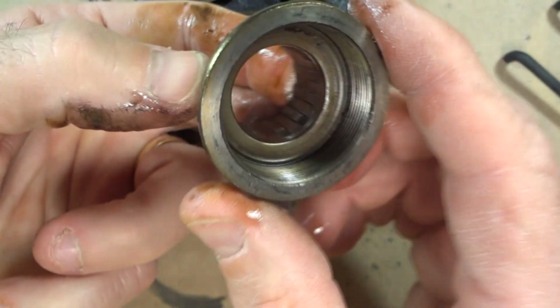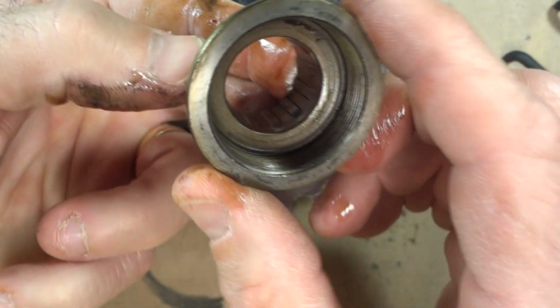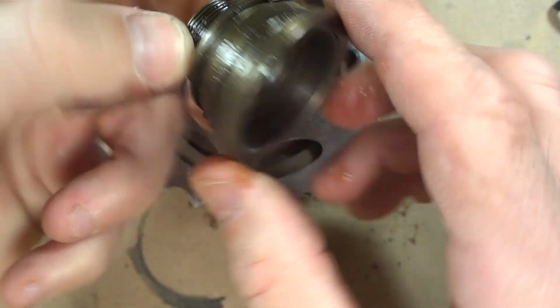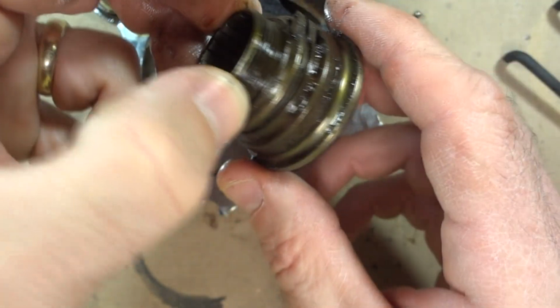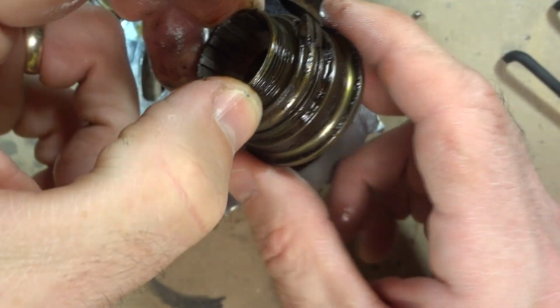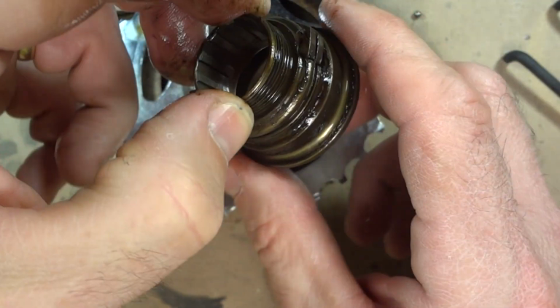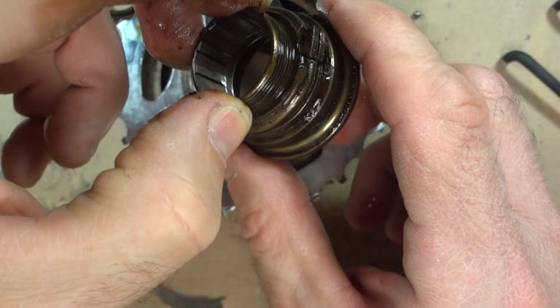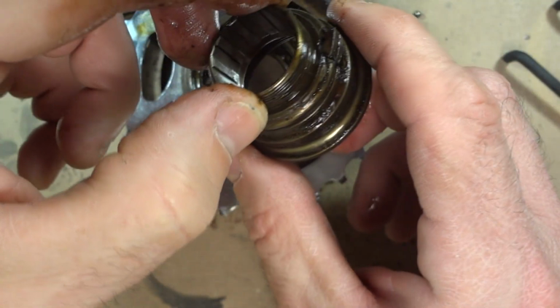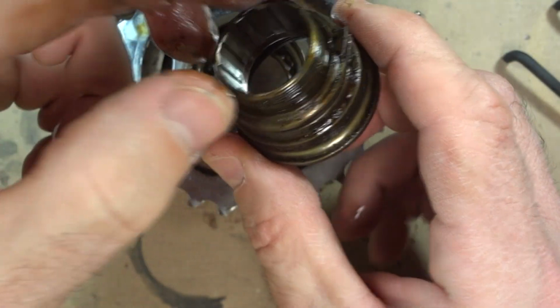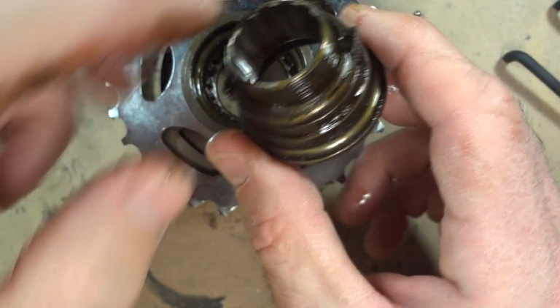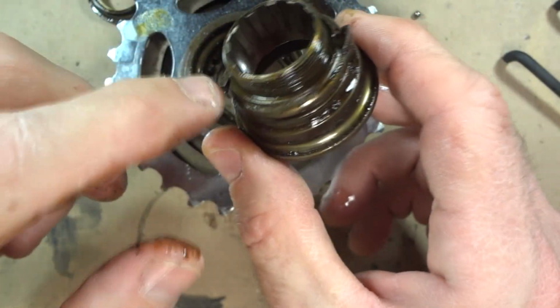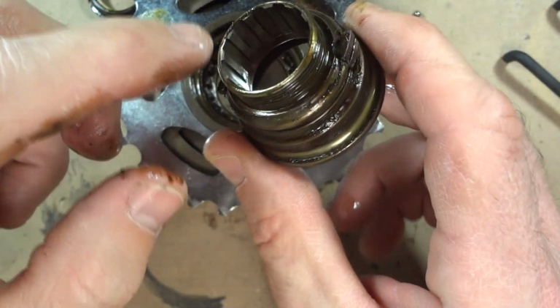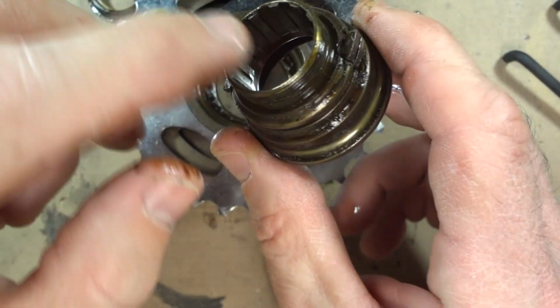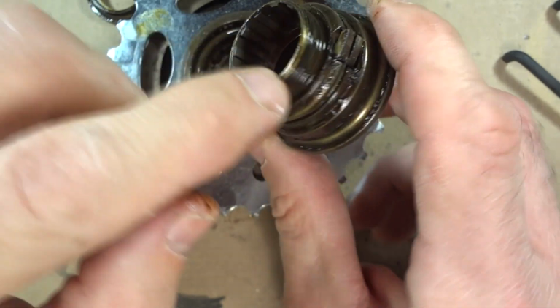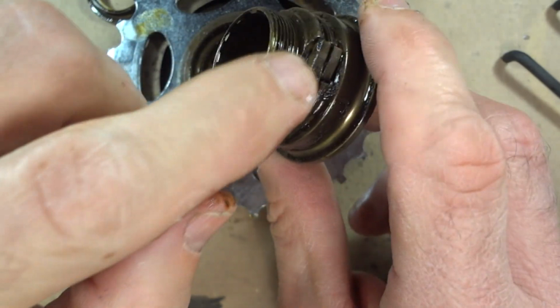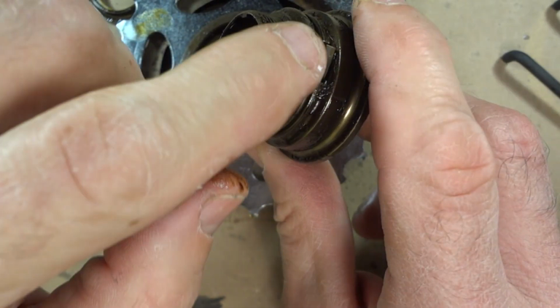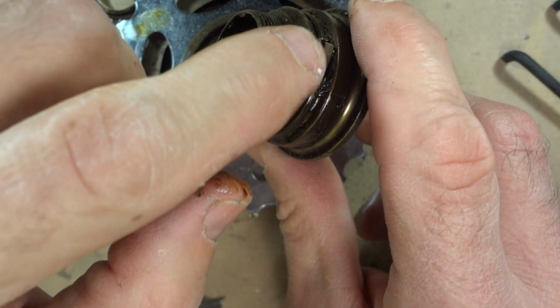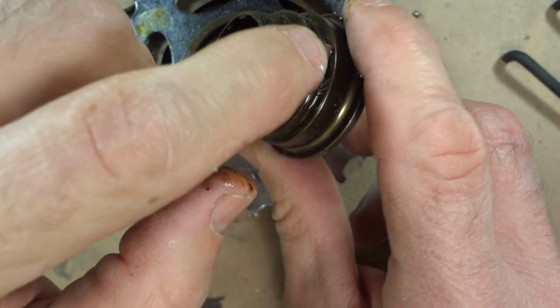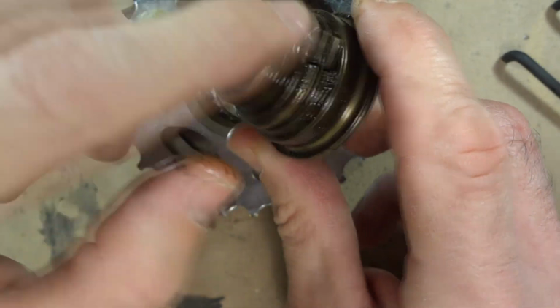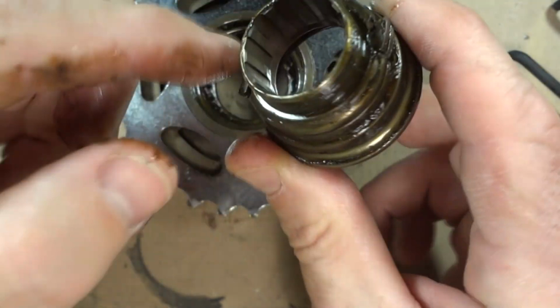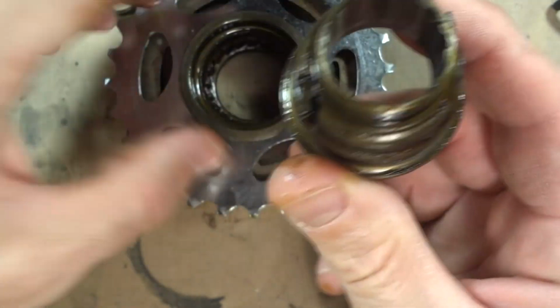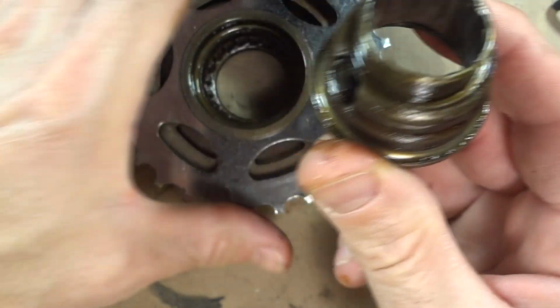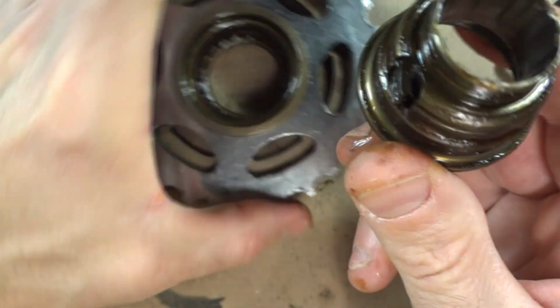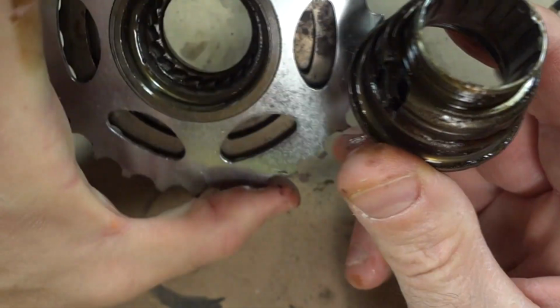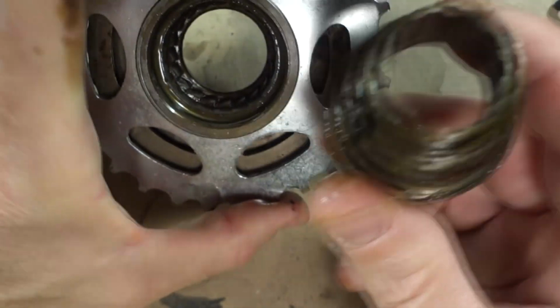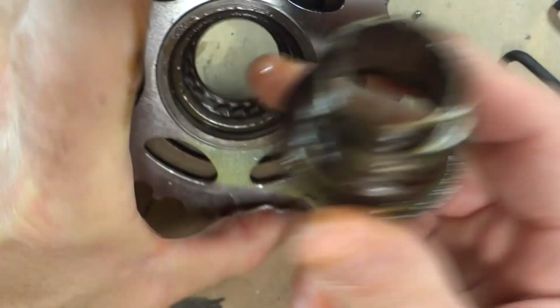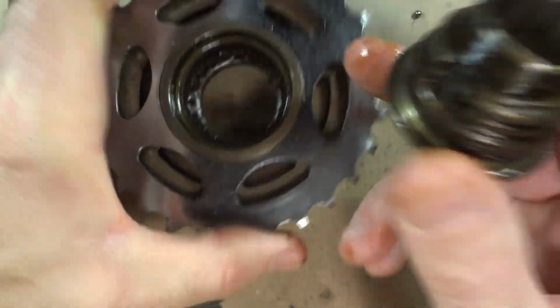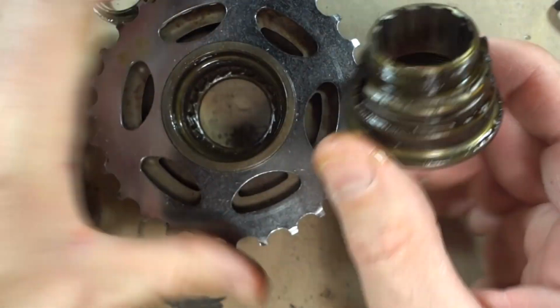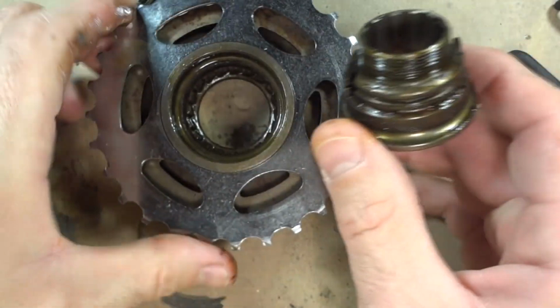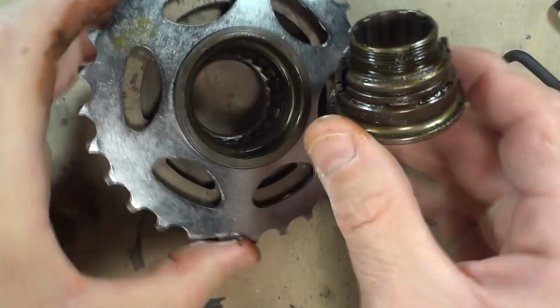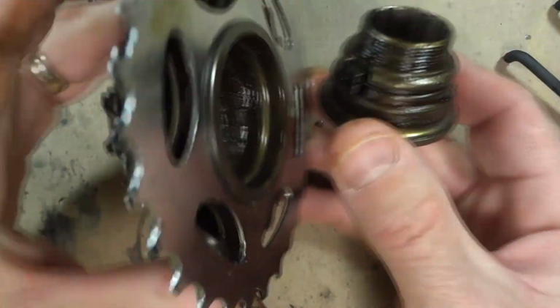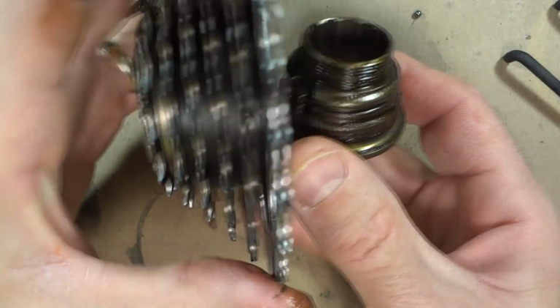That's really all that's inside this little freewheel. There's bearings, these little pawls, and springs. And that's it.